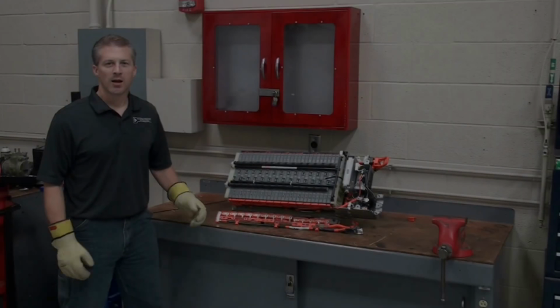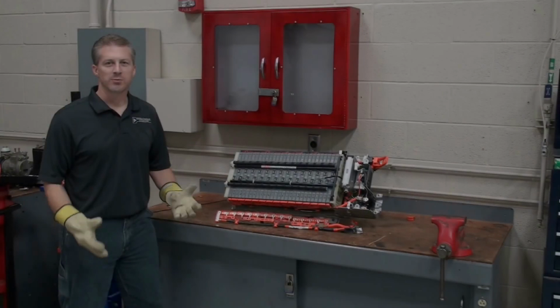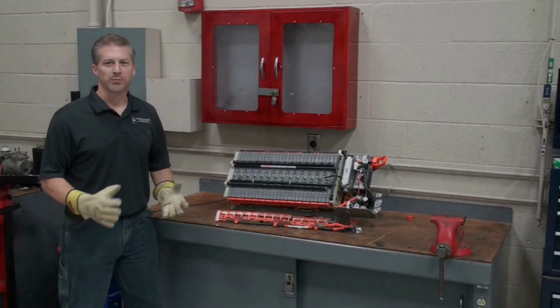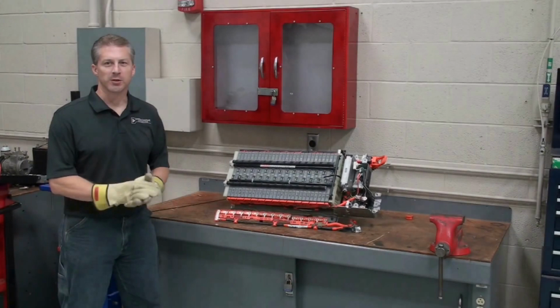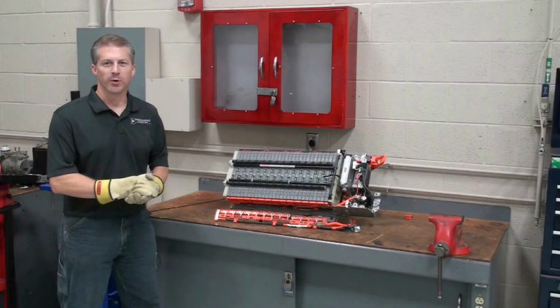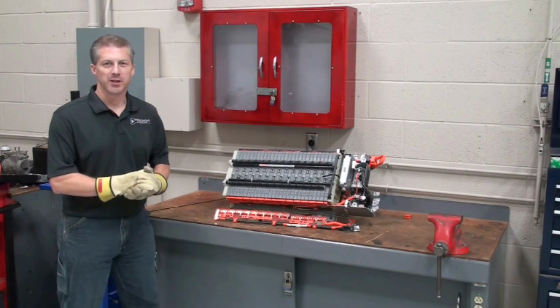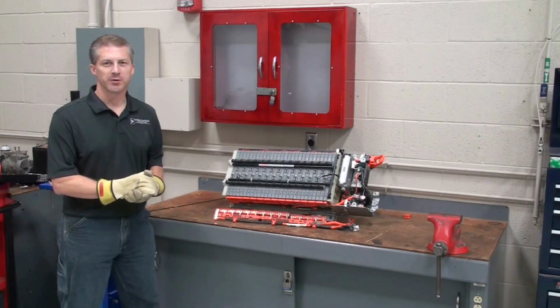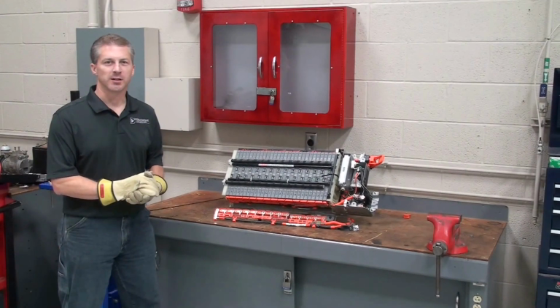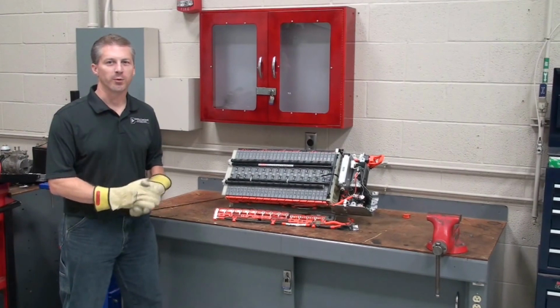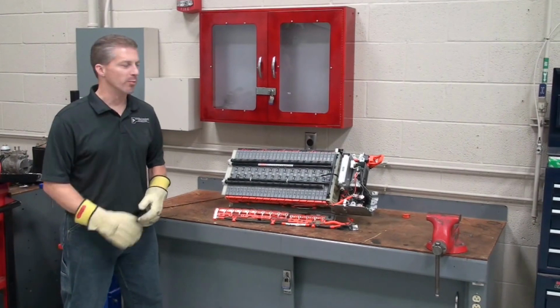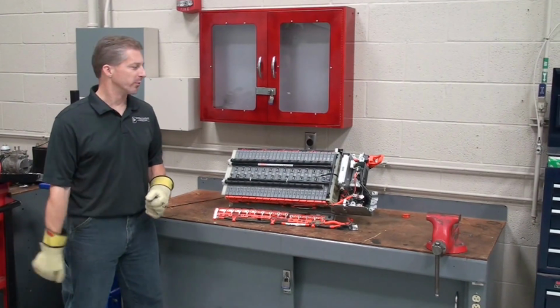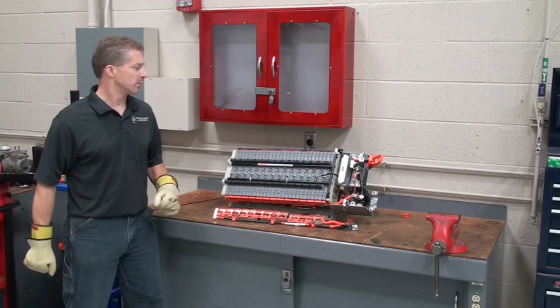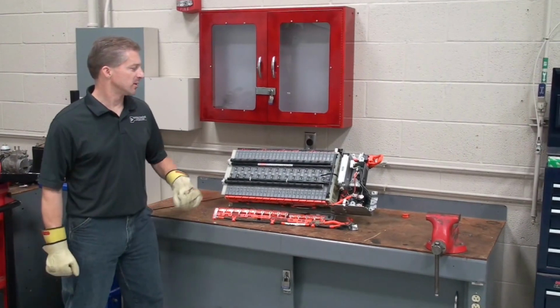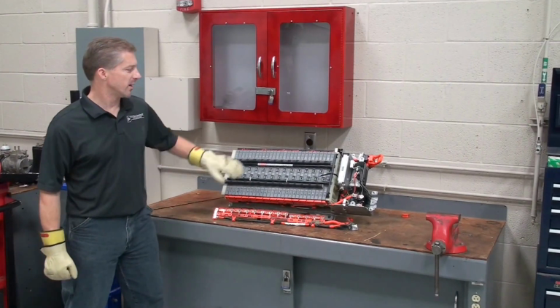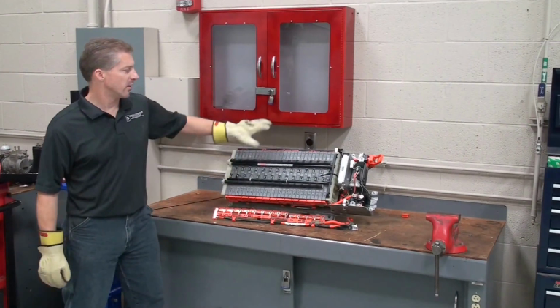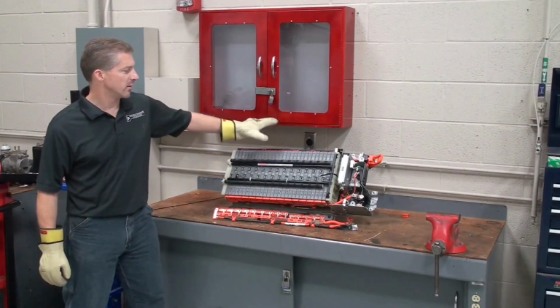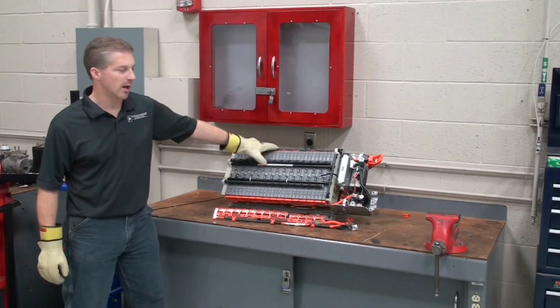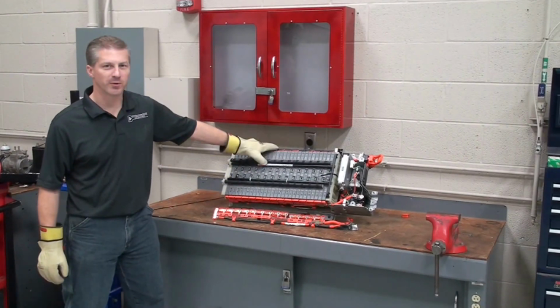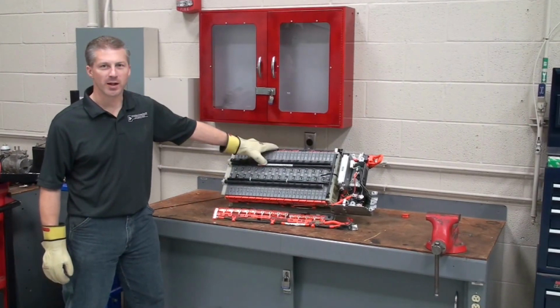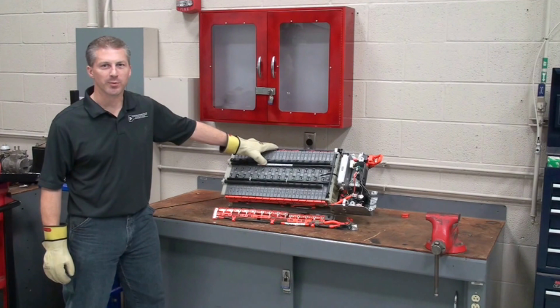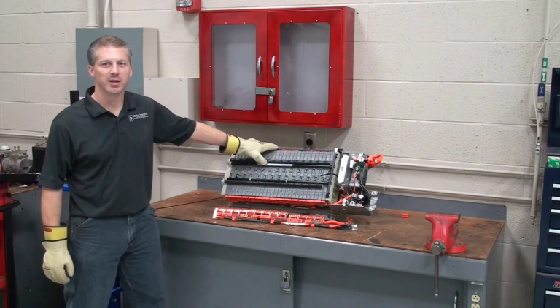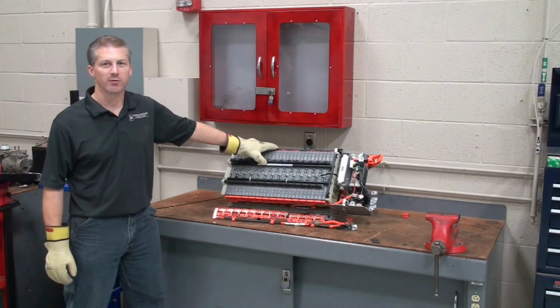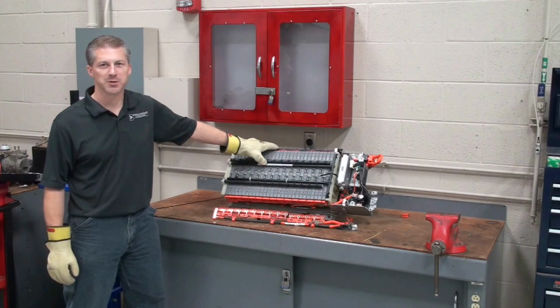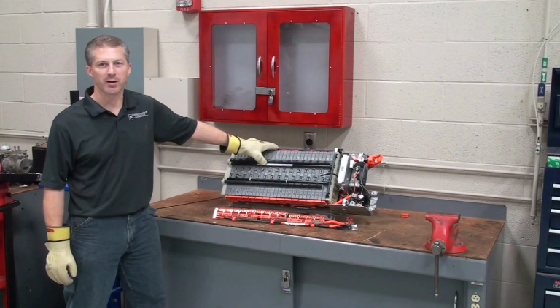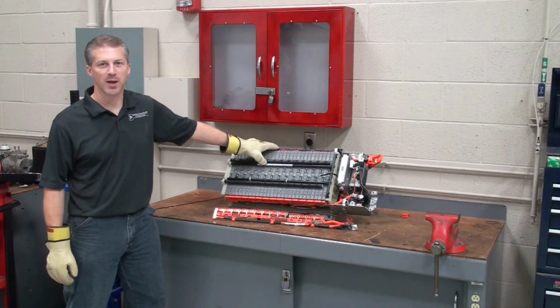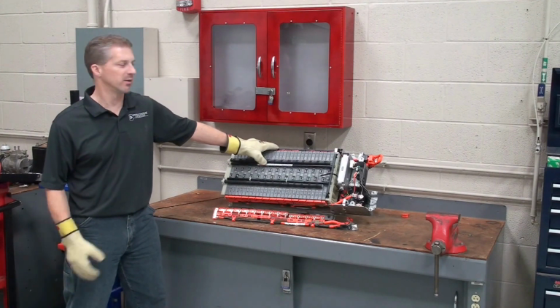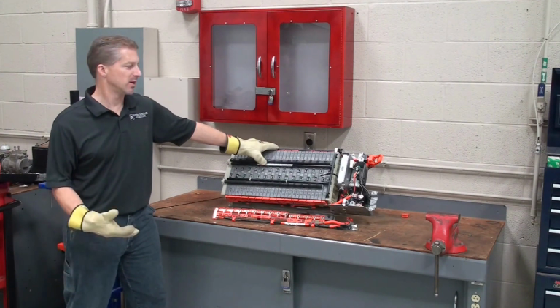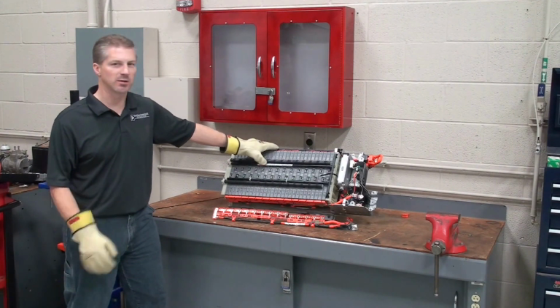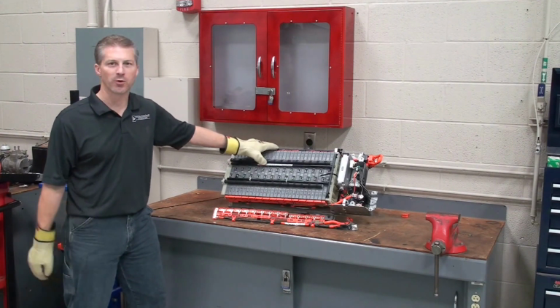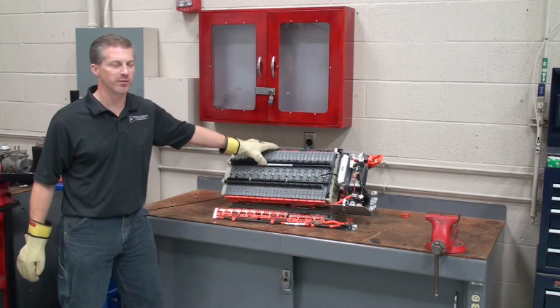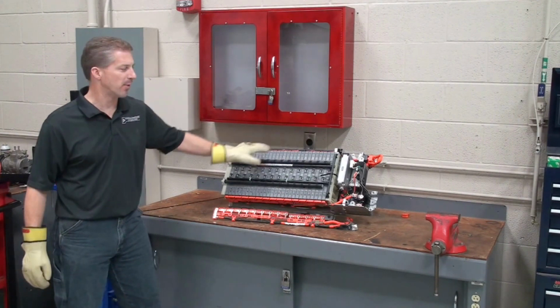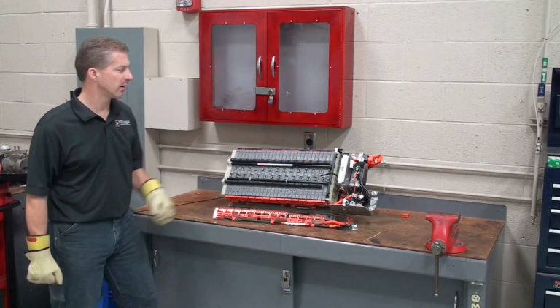Hi, I'm Jeff Minter with another tech tip from Automotive Research and Design. Our topic for today will be the high voltage battery pack and the basic components of that pack.